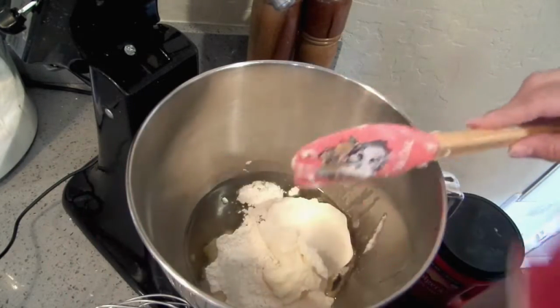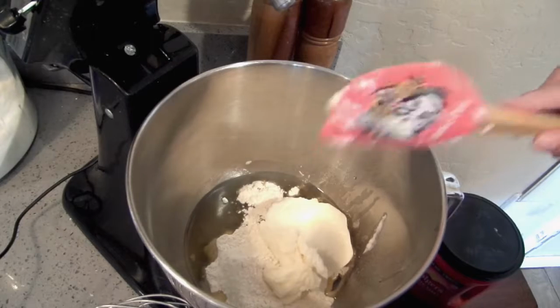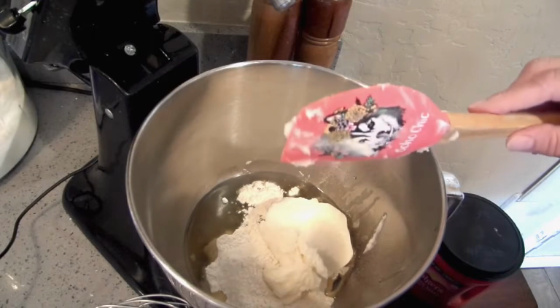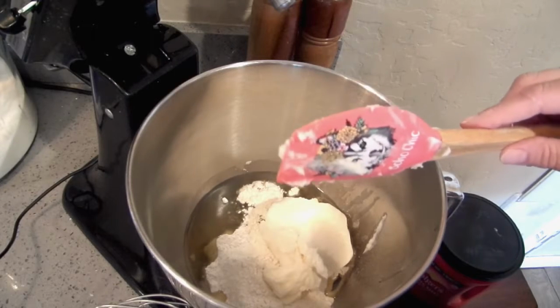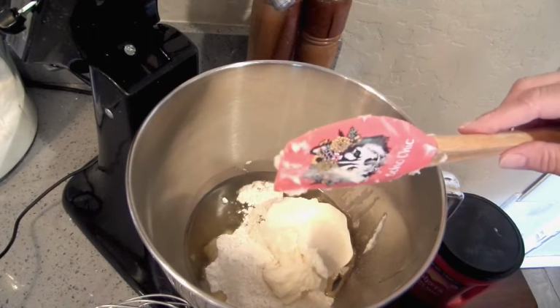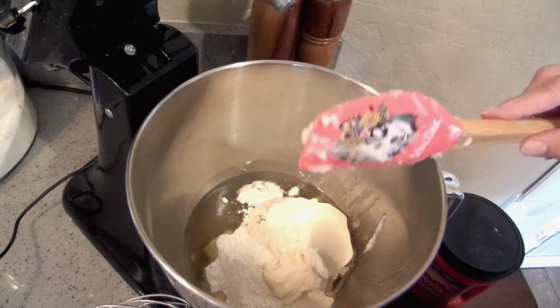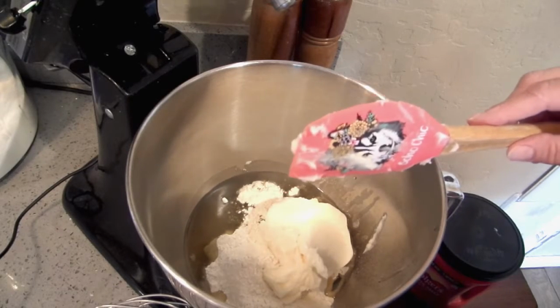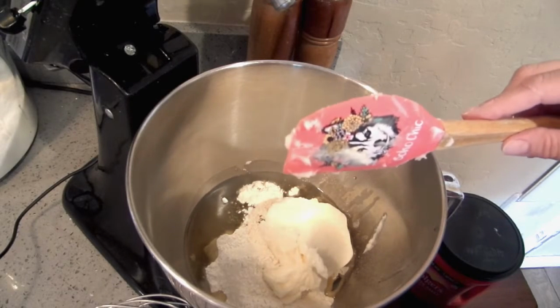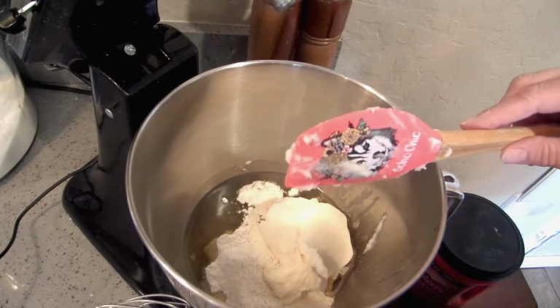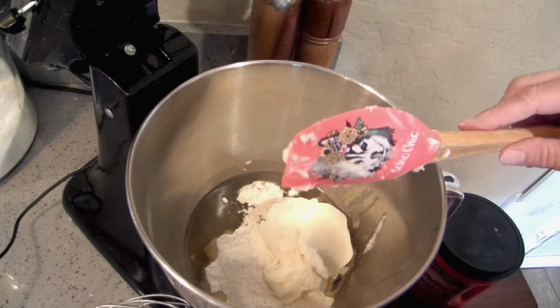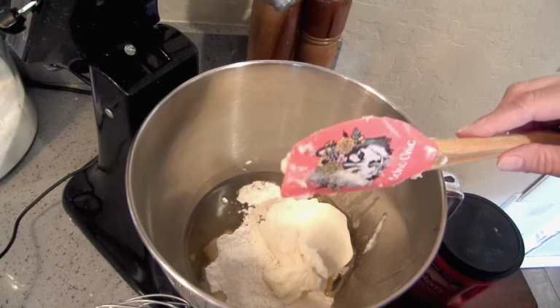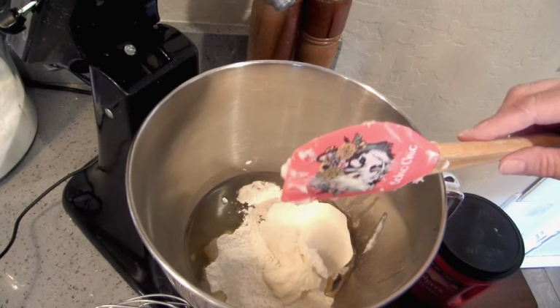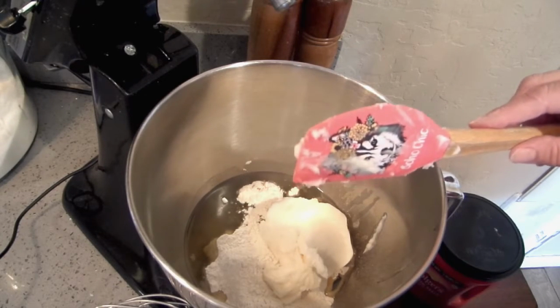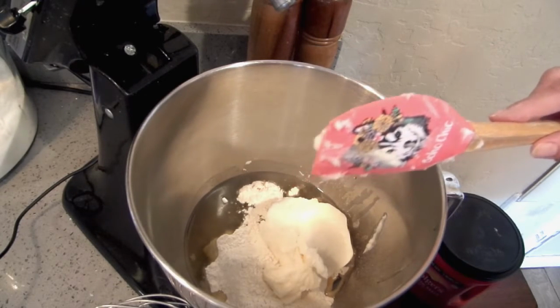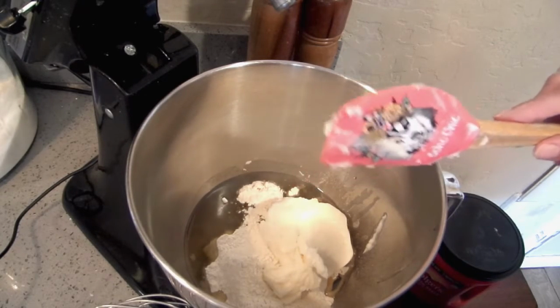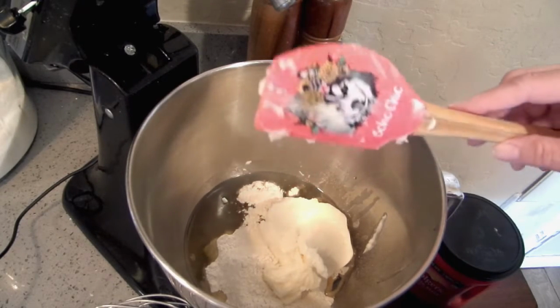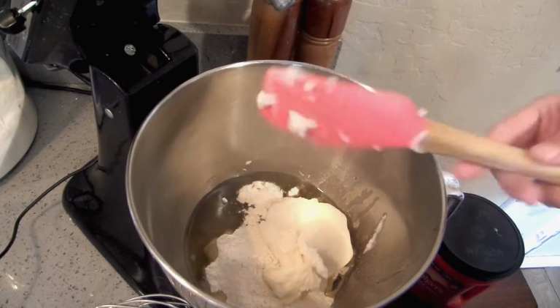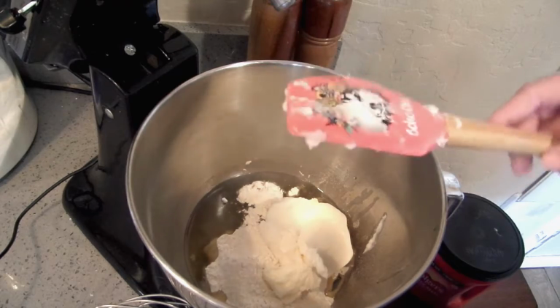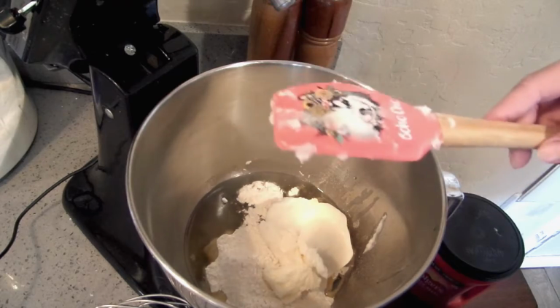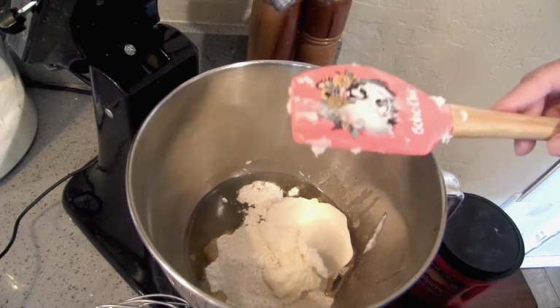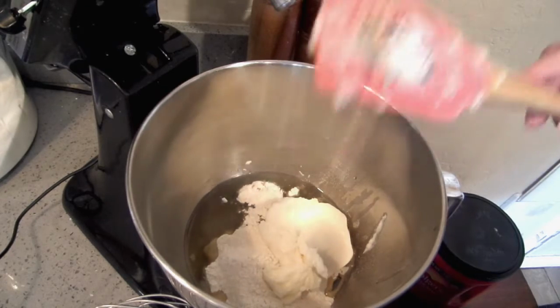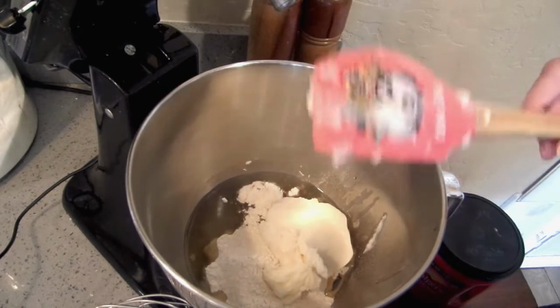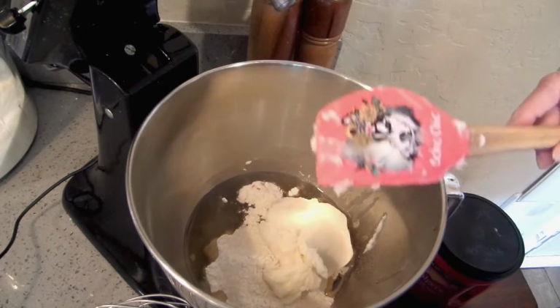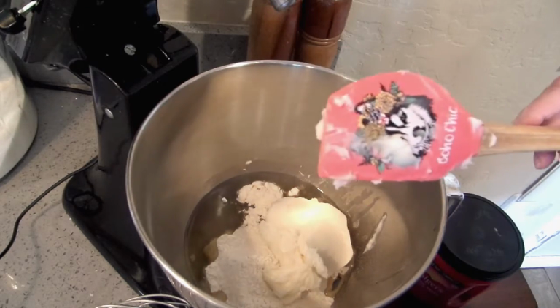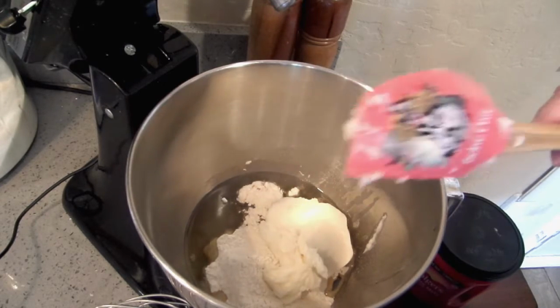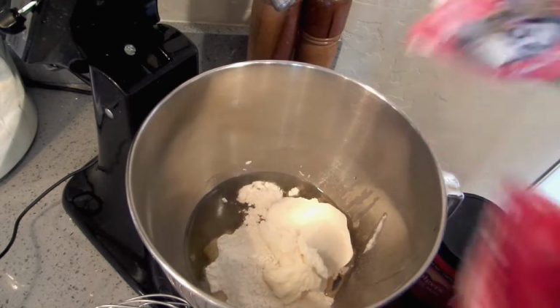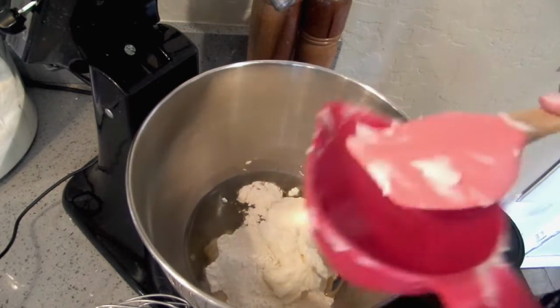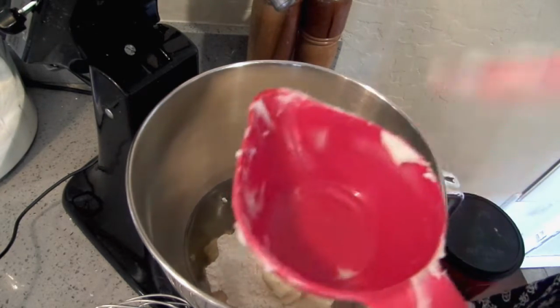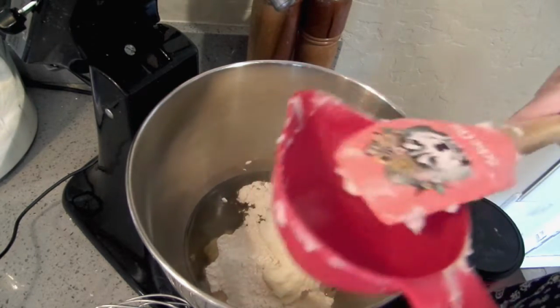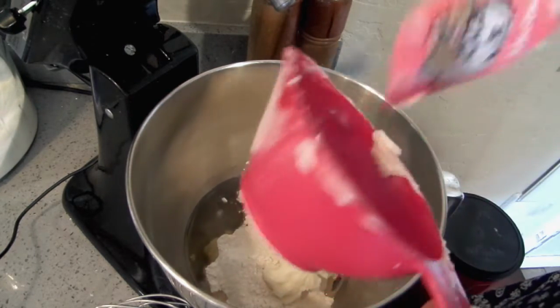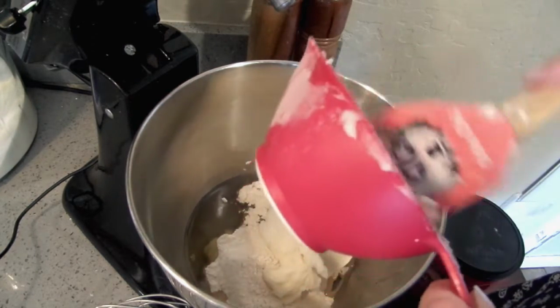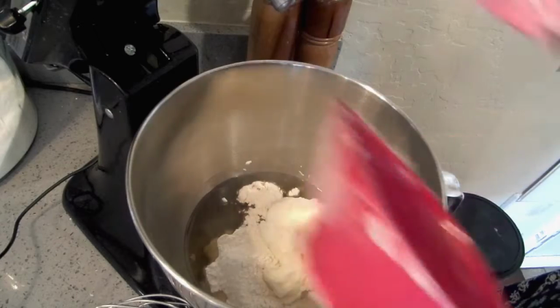I keep it in the refrigerator anyway because I'm in Arizona and it's too hot for it in the cupboard. But if you're in the northern states you can keep it in the cupboard — you don't have to refrigerate it. If it's something you're hardly going to use, keep it in the fridge.